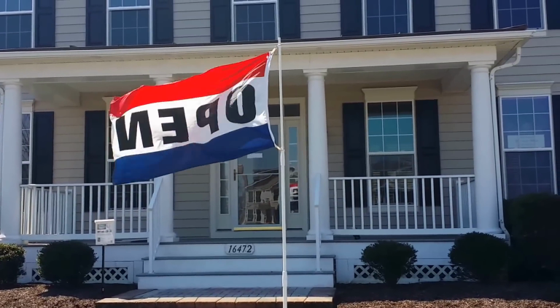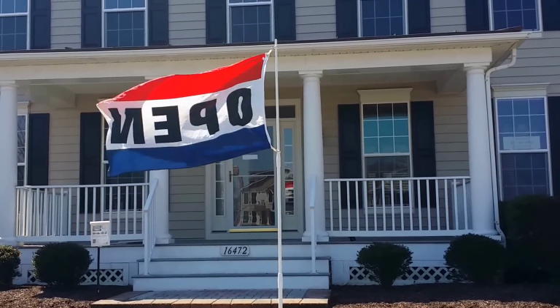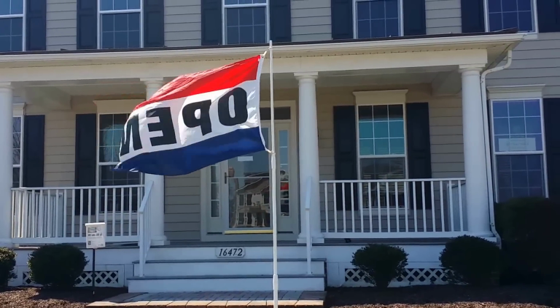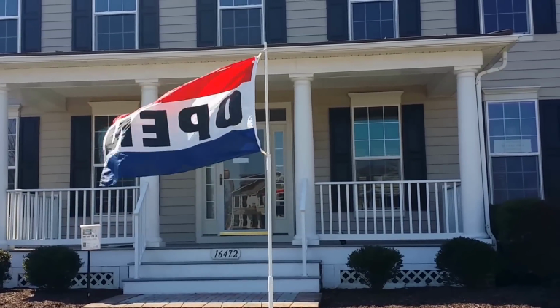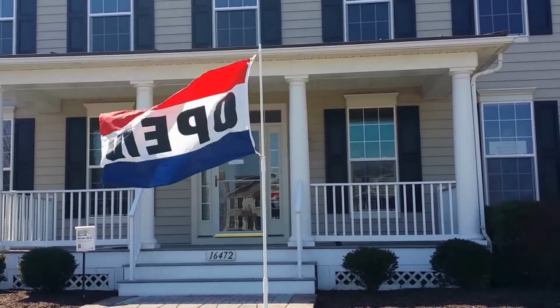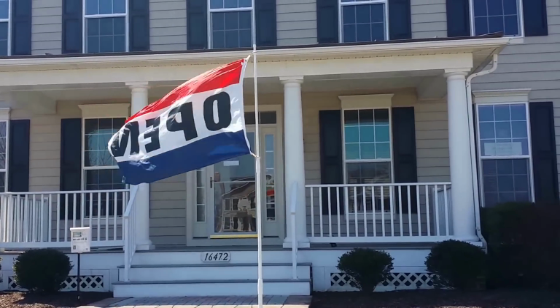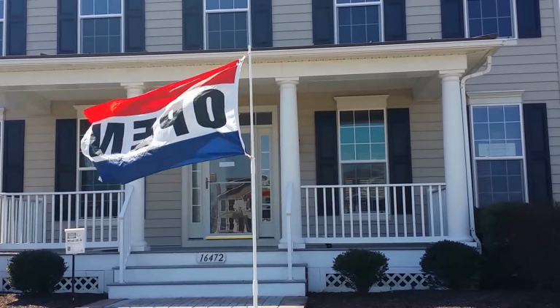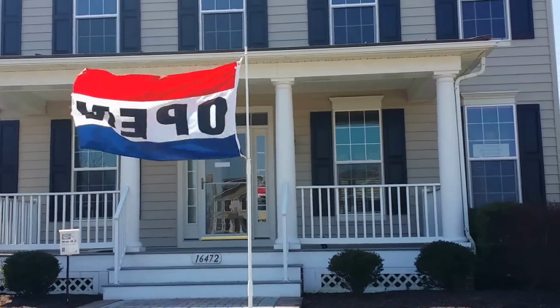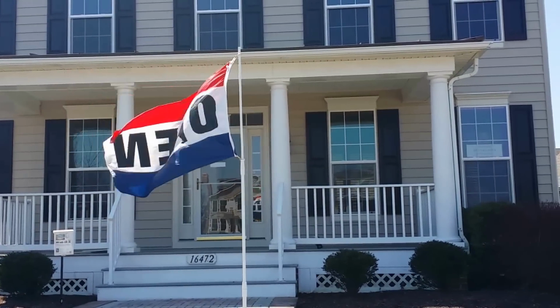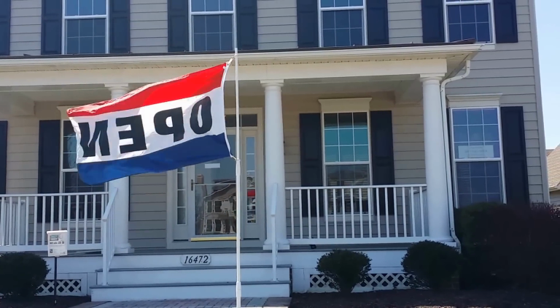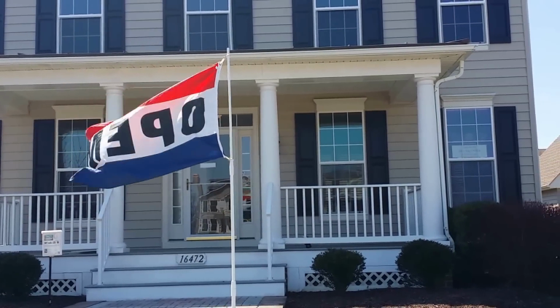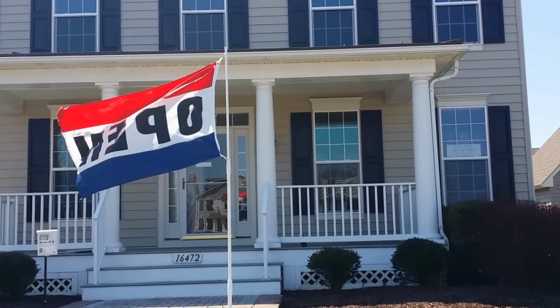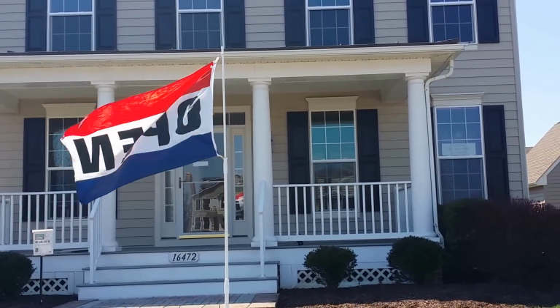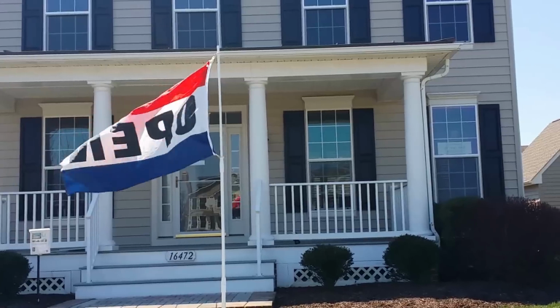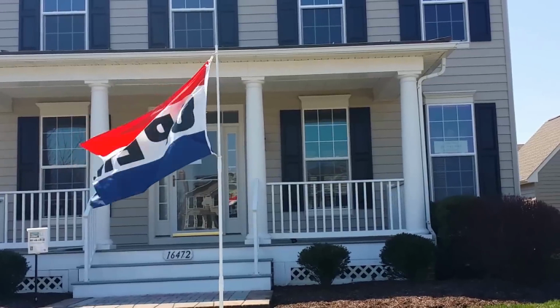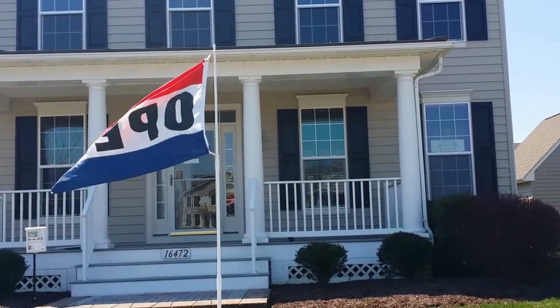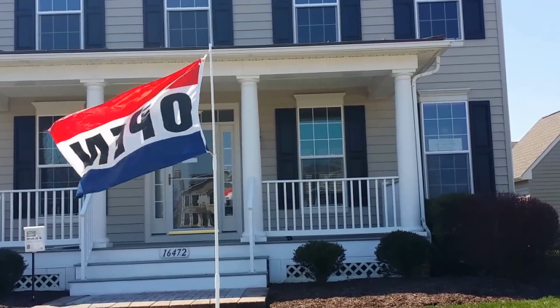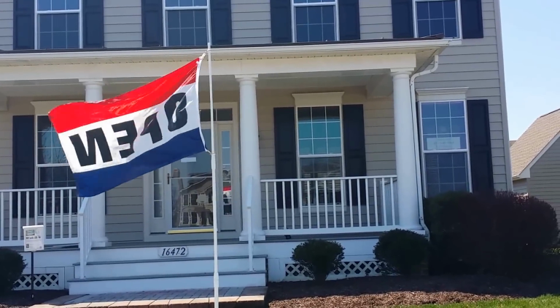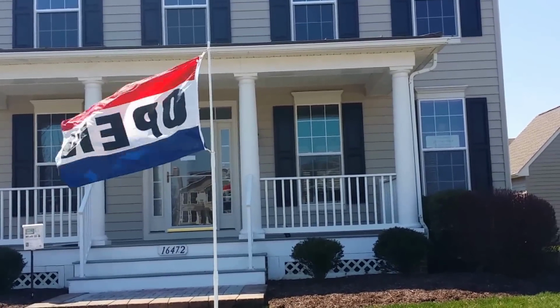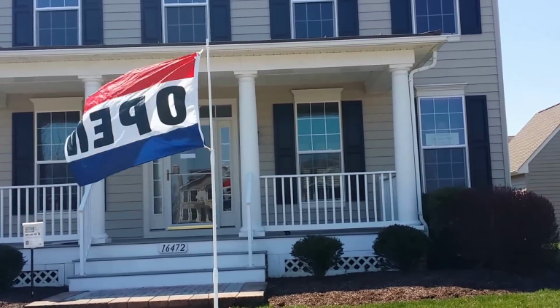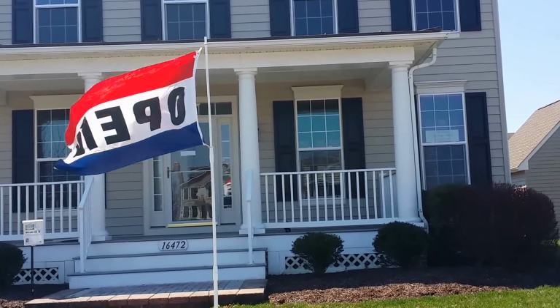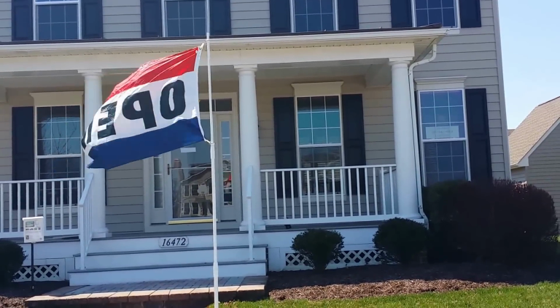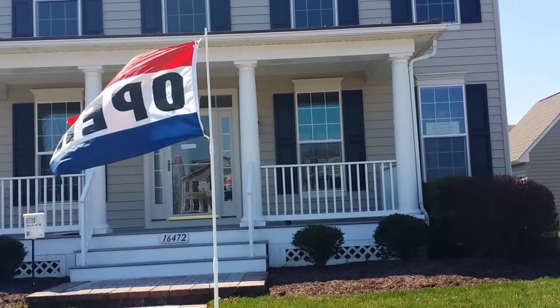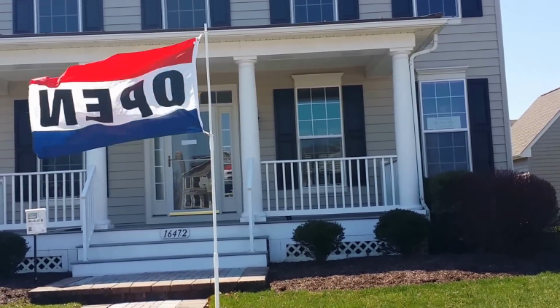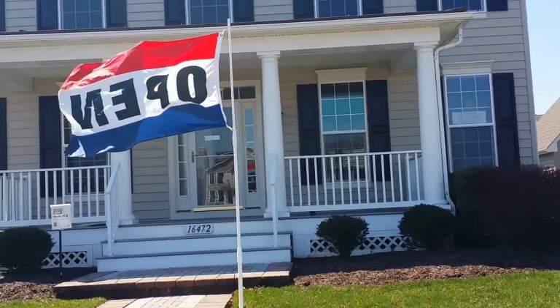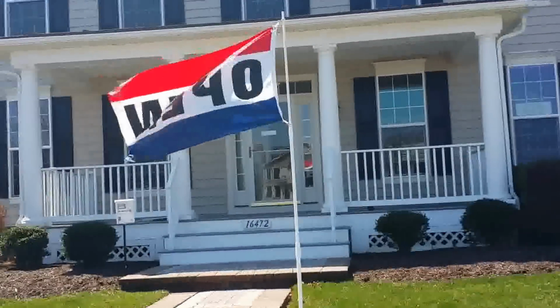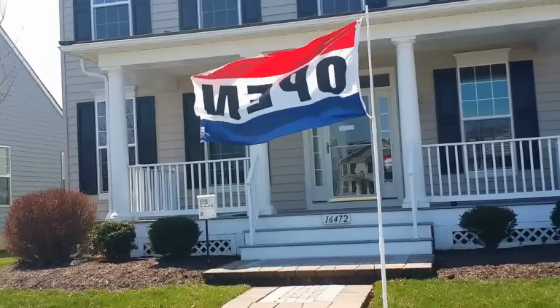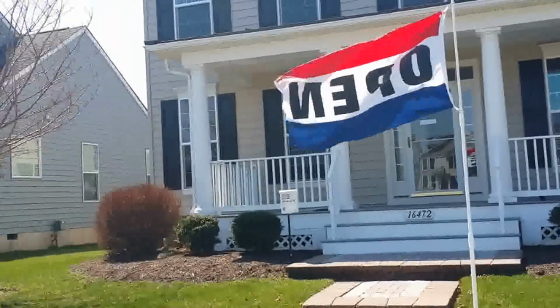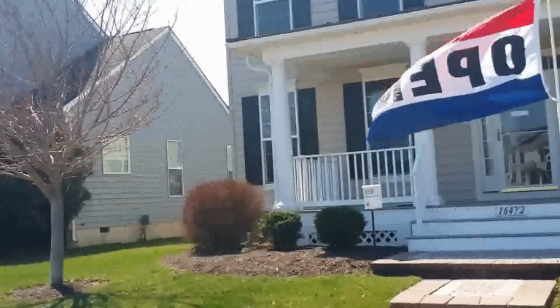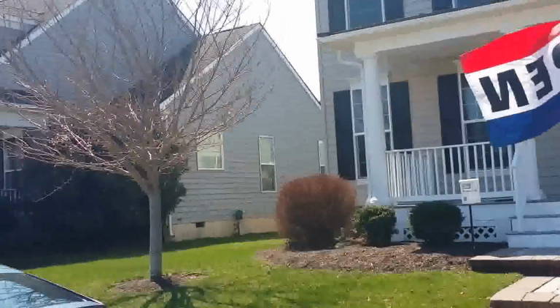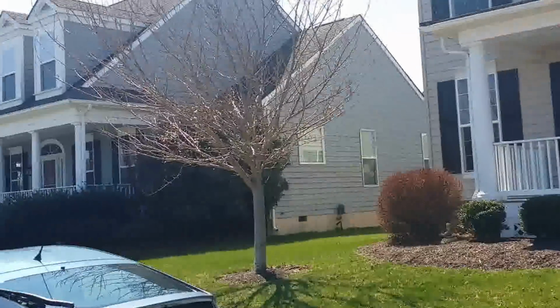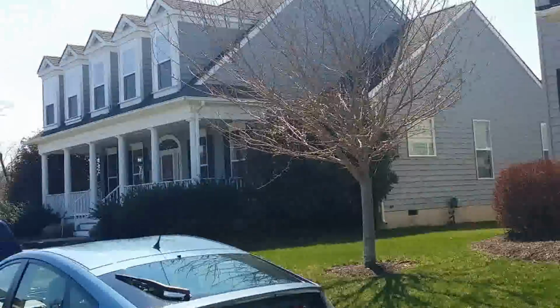This is our listing in Painter's Mill, at 16472 Samuel Painter Drive. It's a two-story home with a first-floor master.